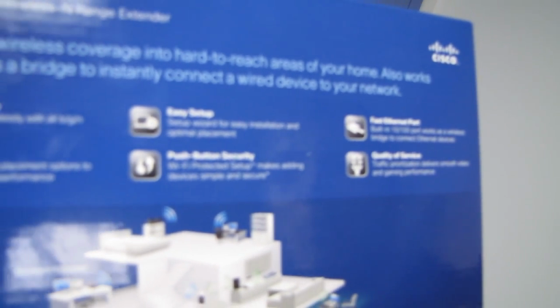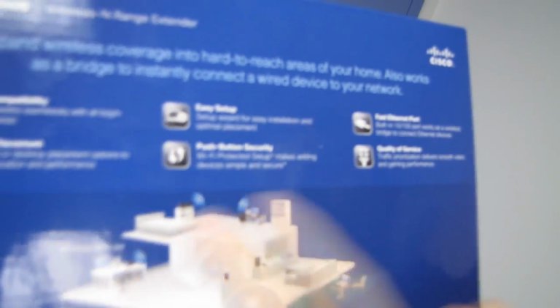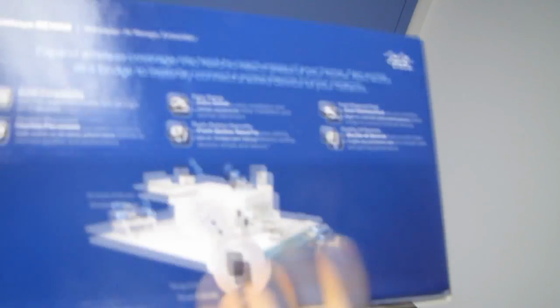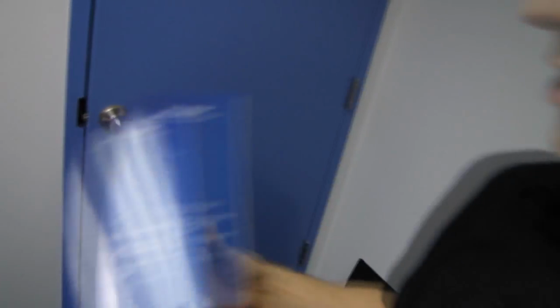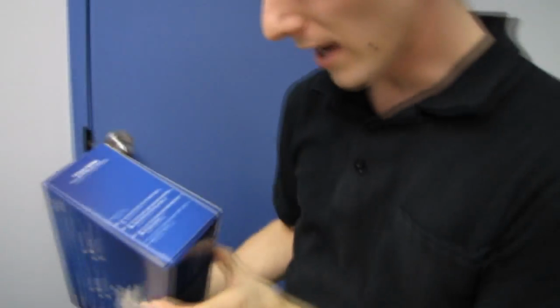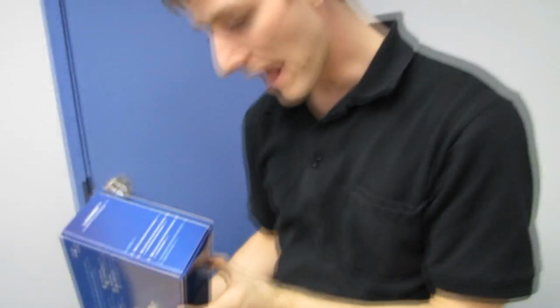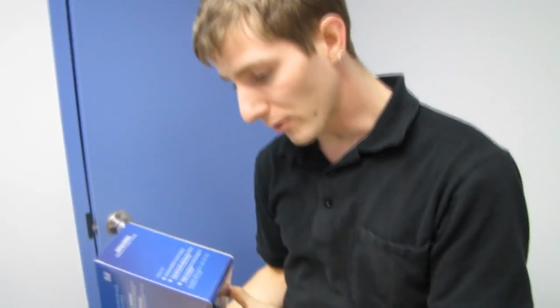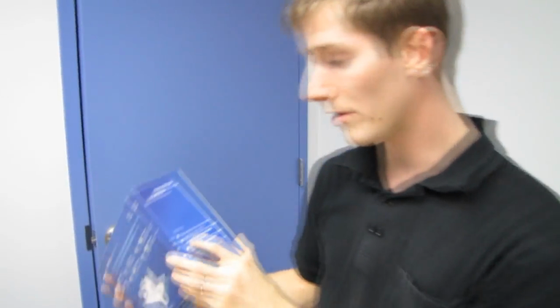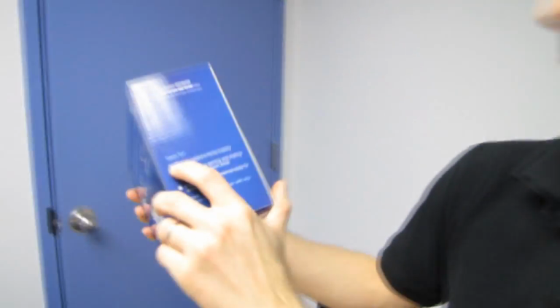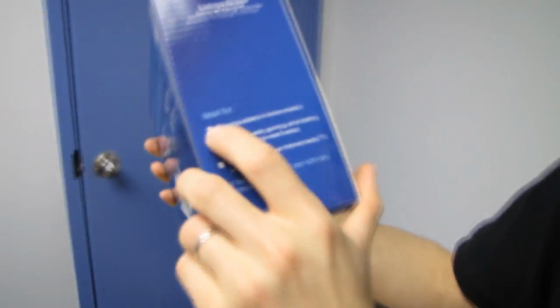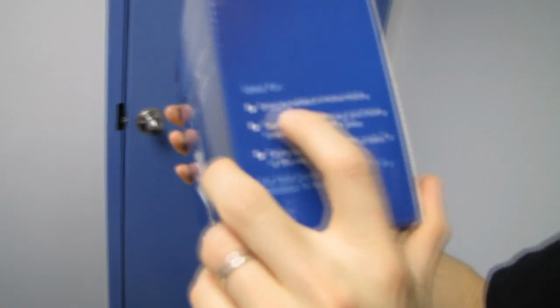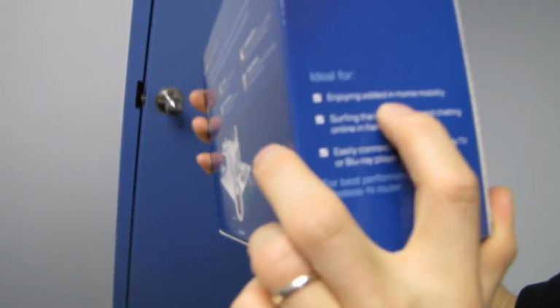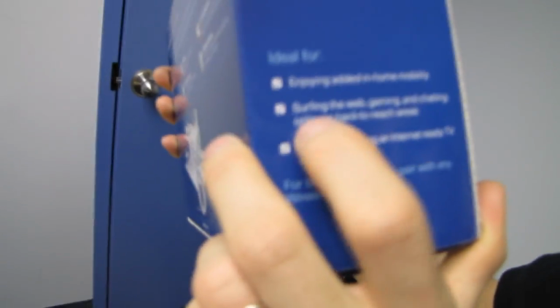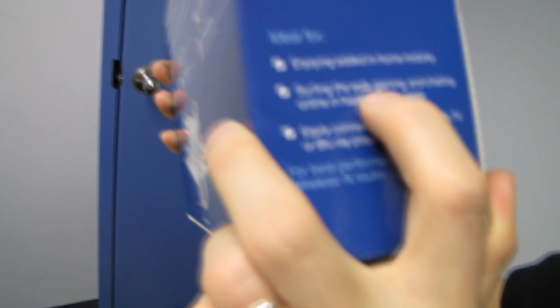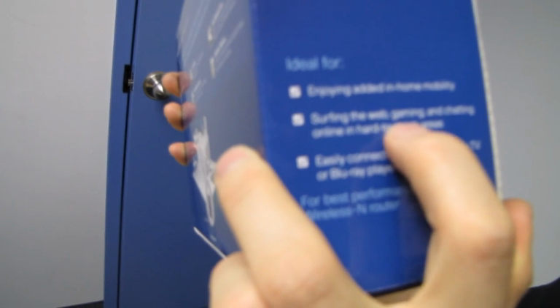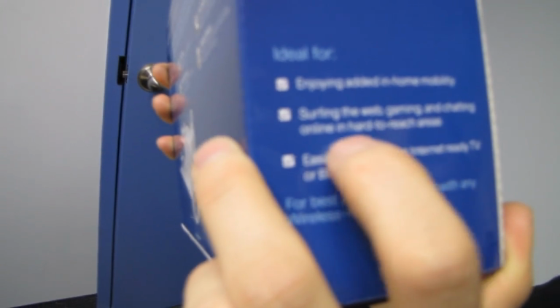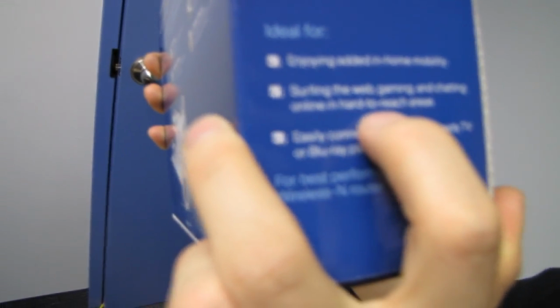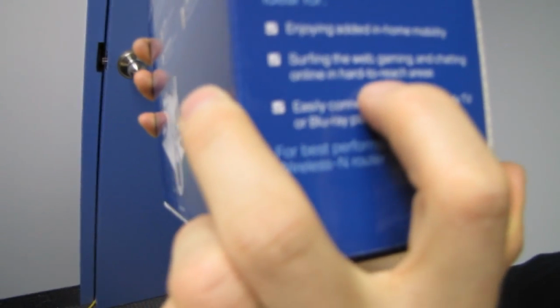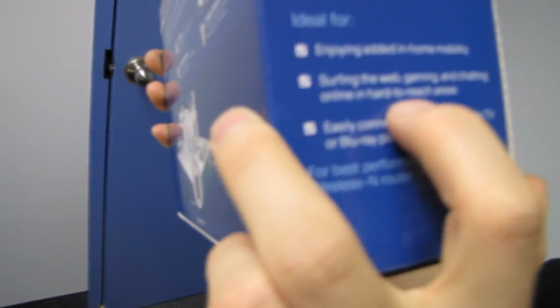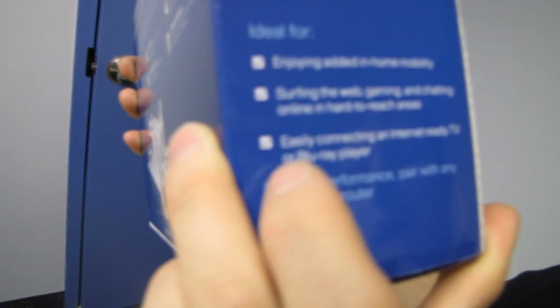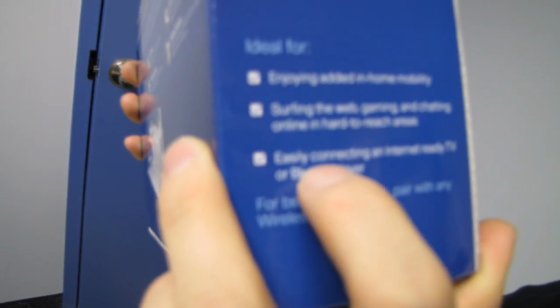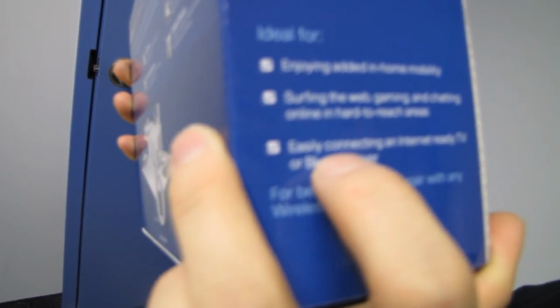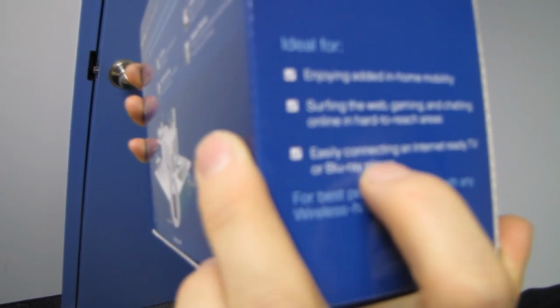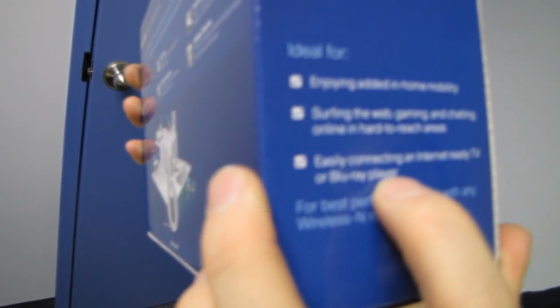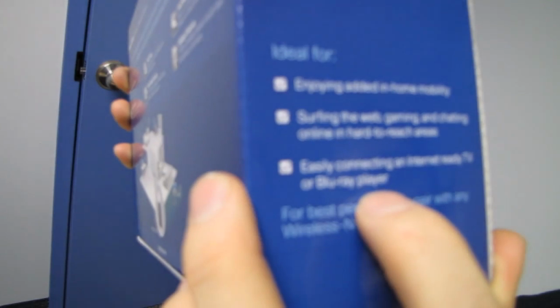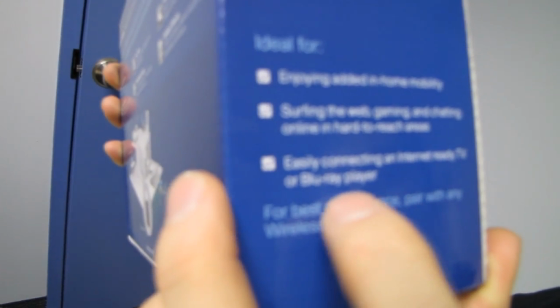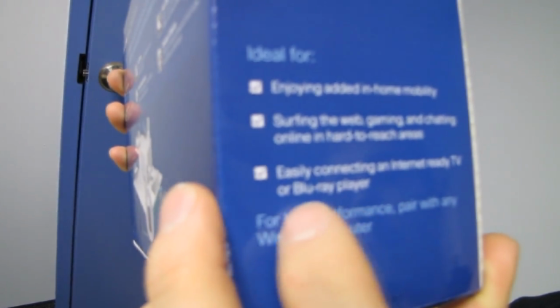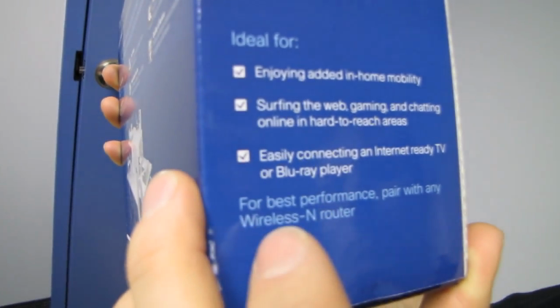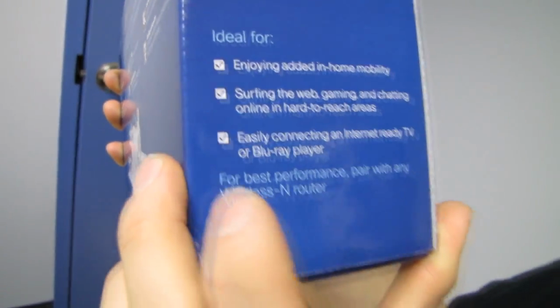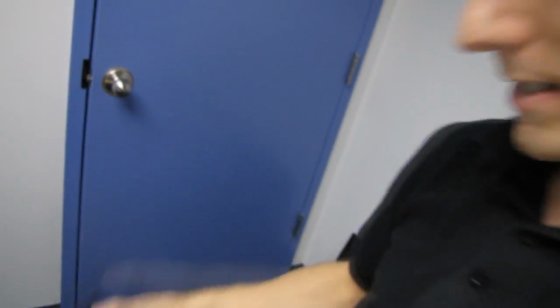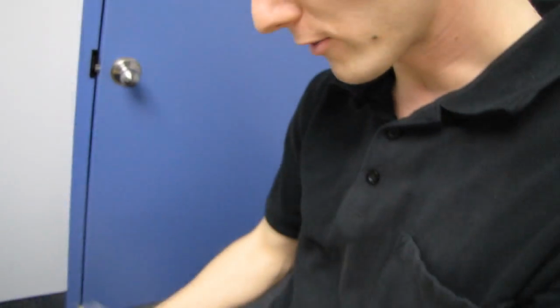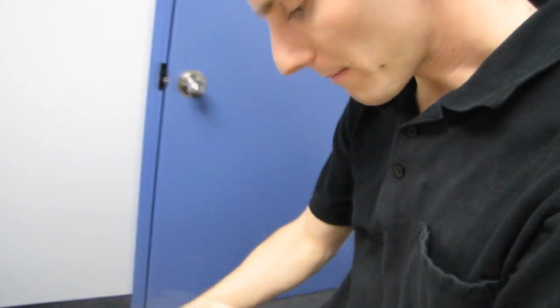Here's a little diagram. Ideal for enjoying added in-home mobility, surfing the web, gaming, and chatting online in hard-to-reach areas, and easily connecting to an internet-ready TV or Blu-ray player. Let's open it up.